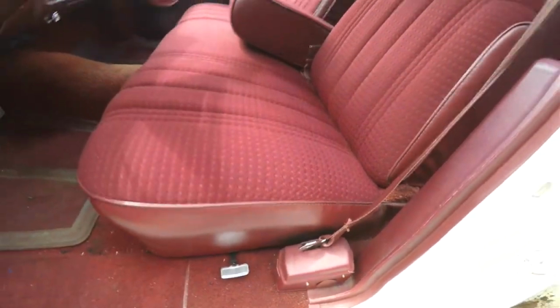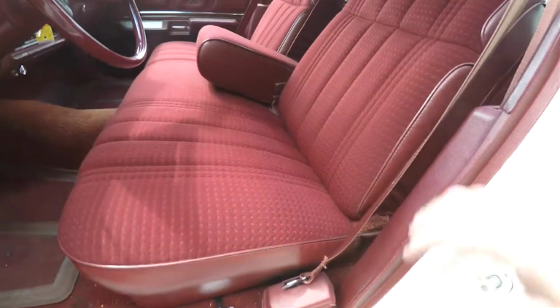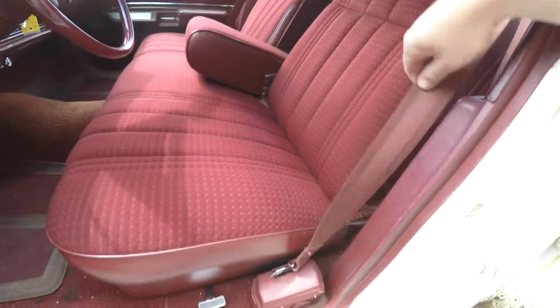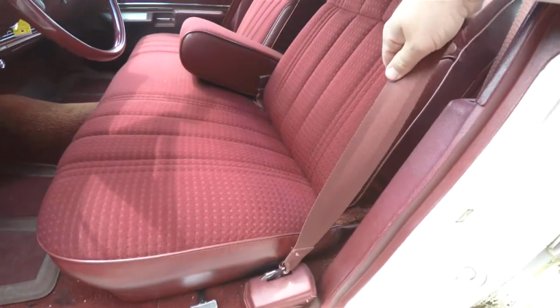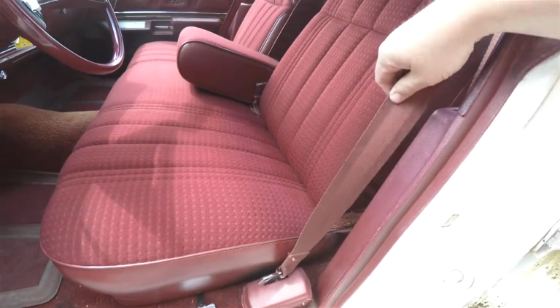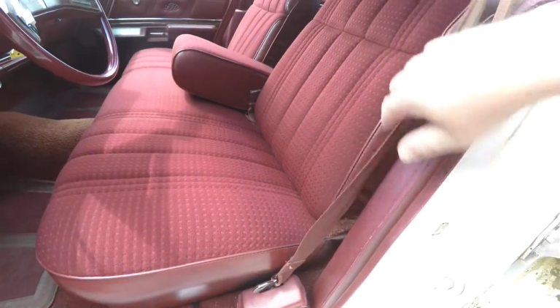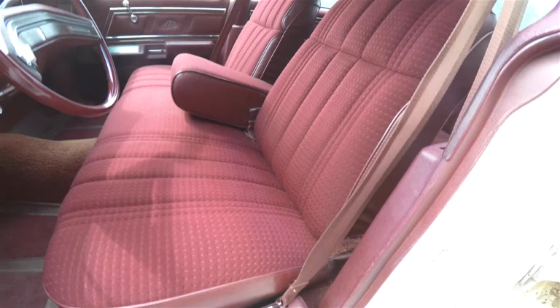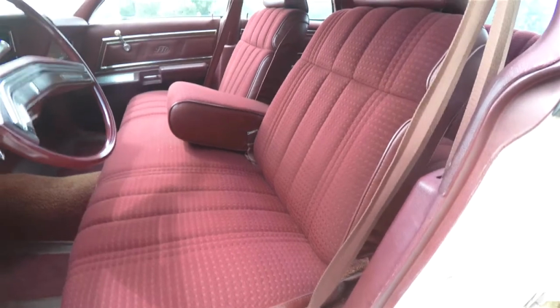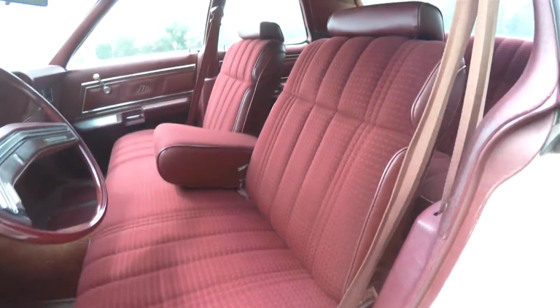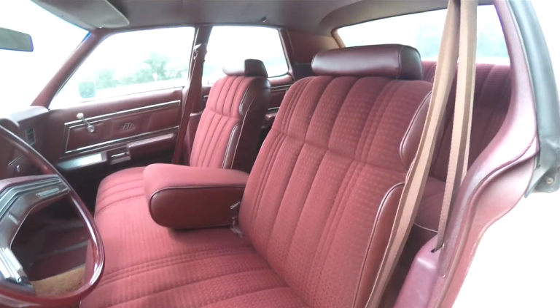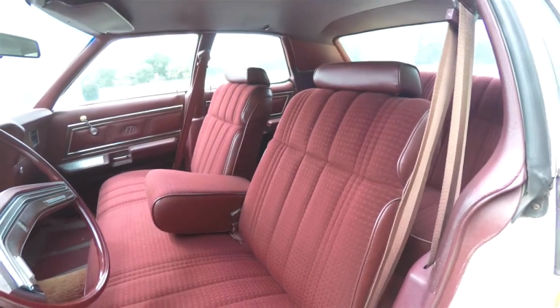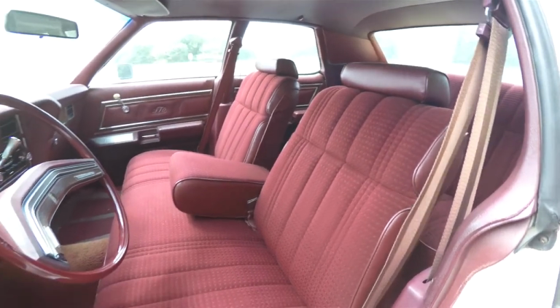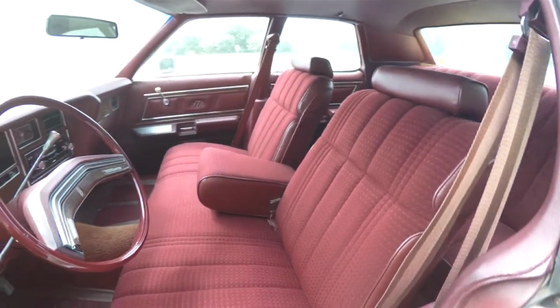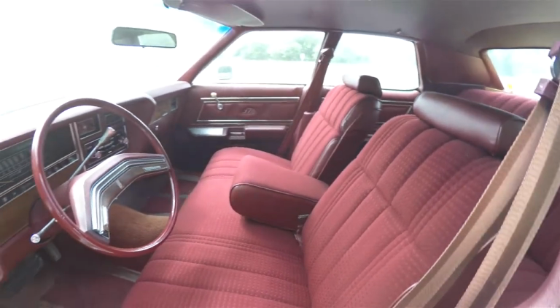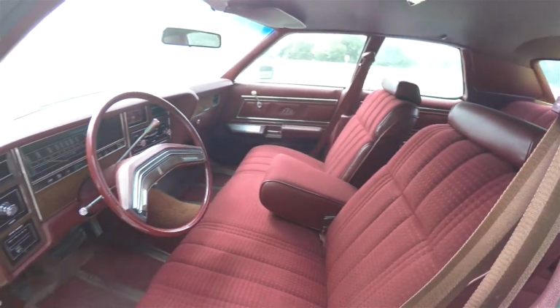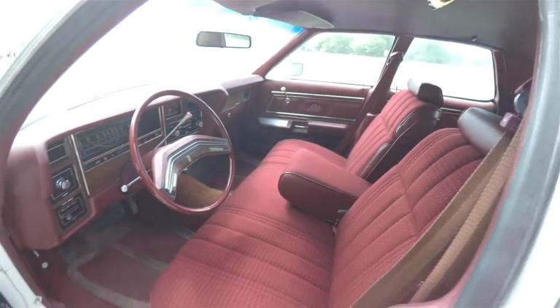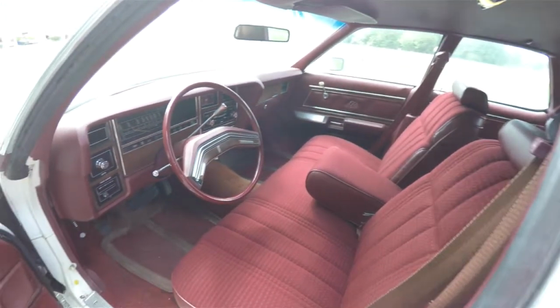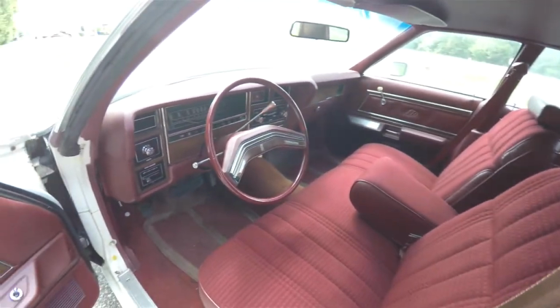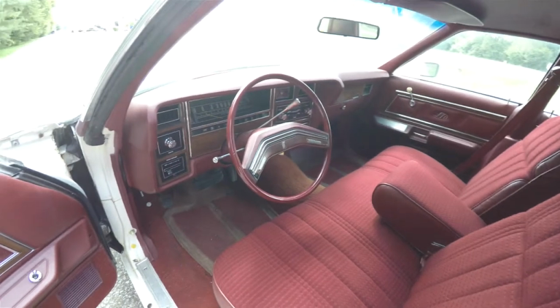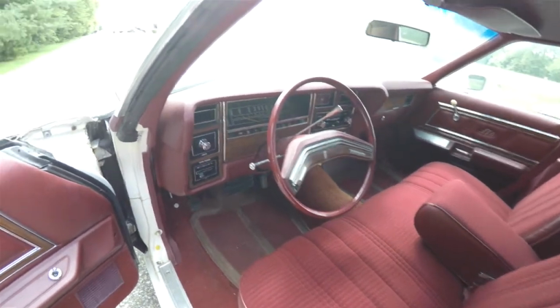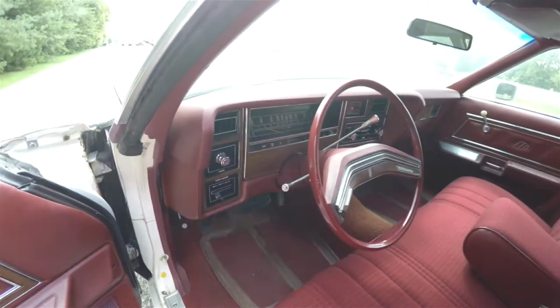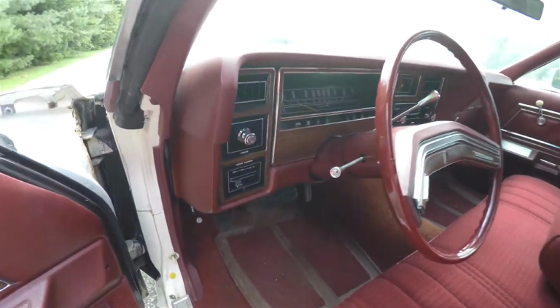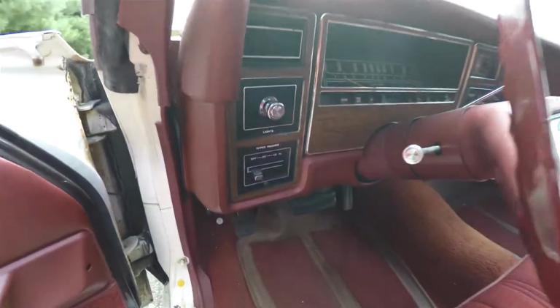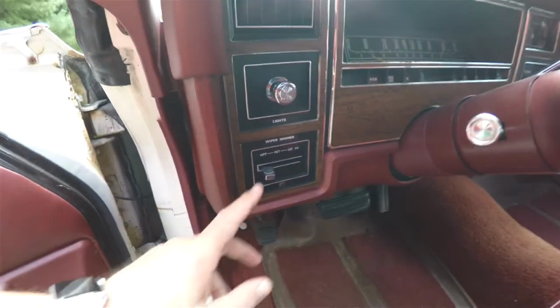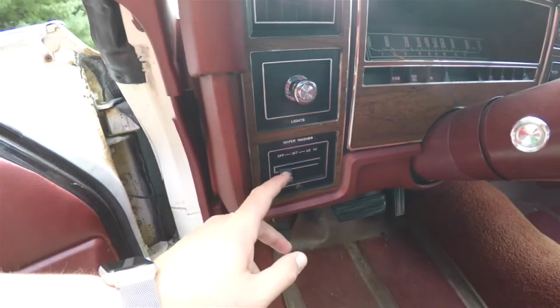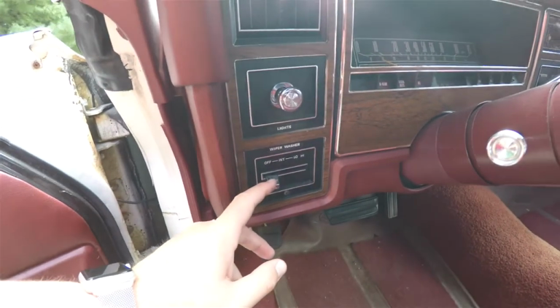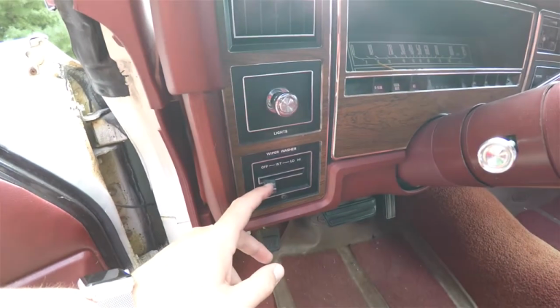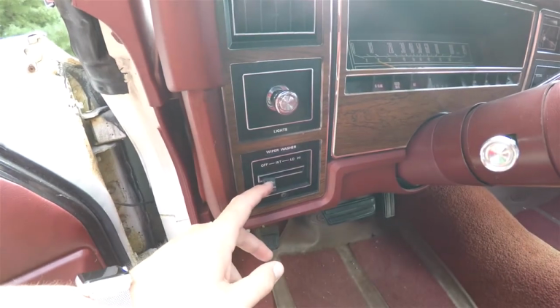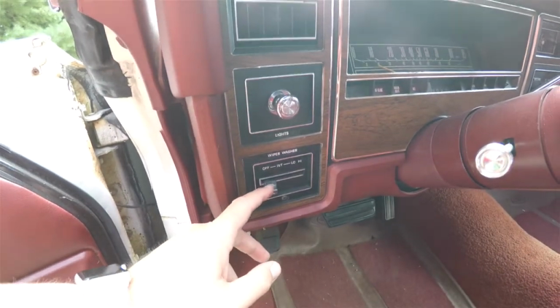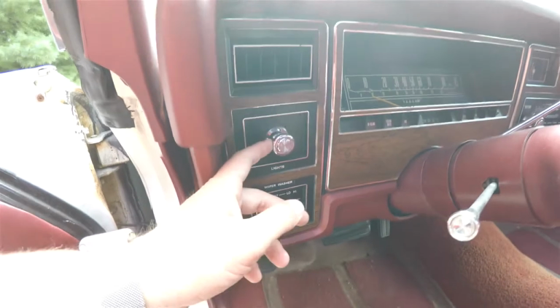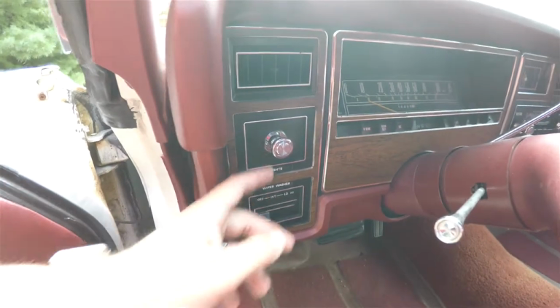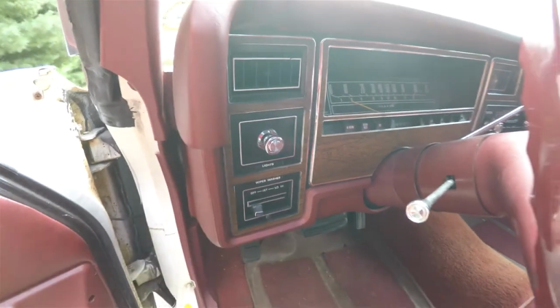With the LTD trim you also have the color keyed seat belts, full fold-down center armrest, and controls for your intermittent wipers and washers, as well as the headlamp control.